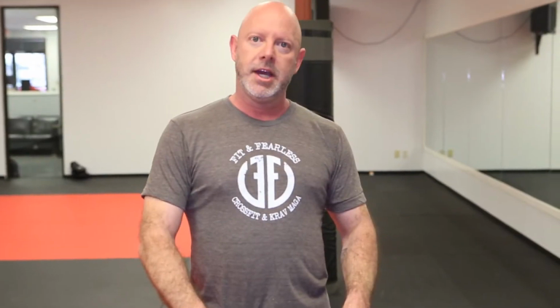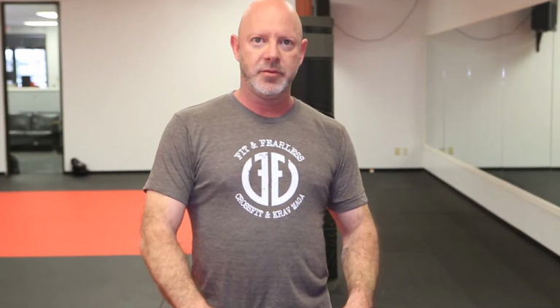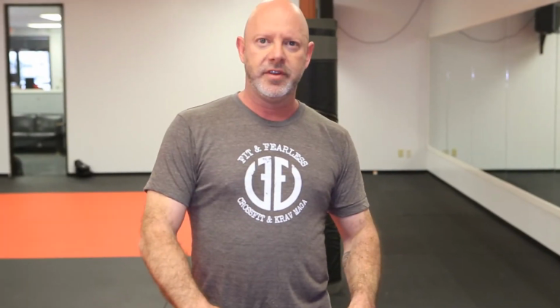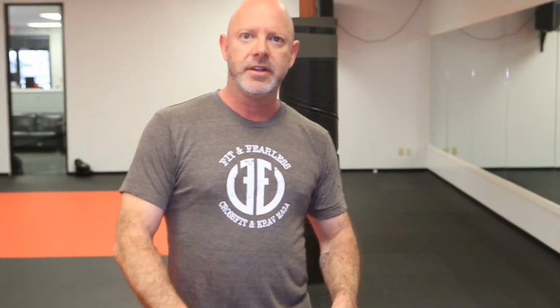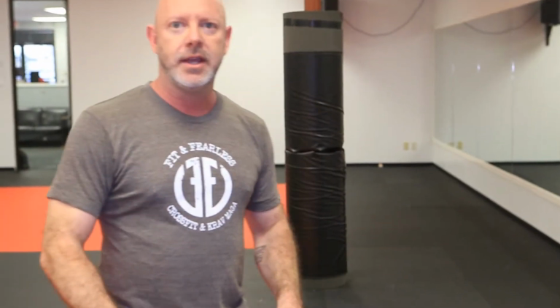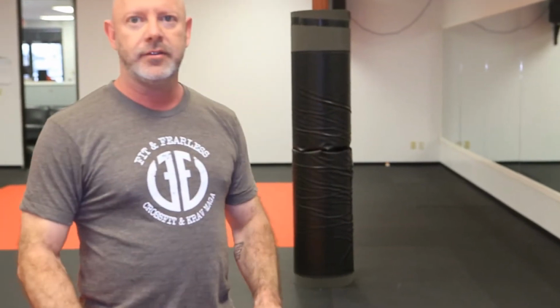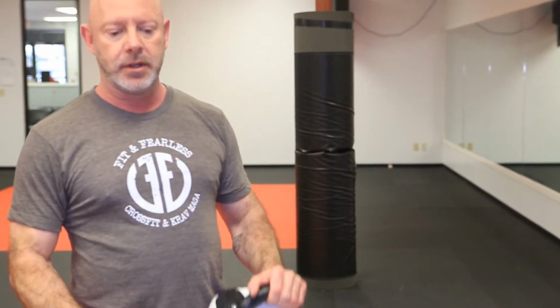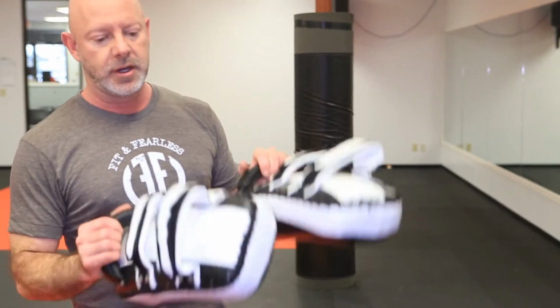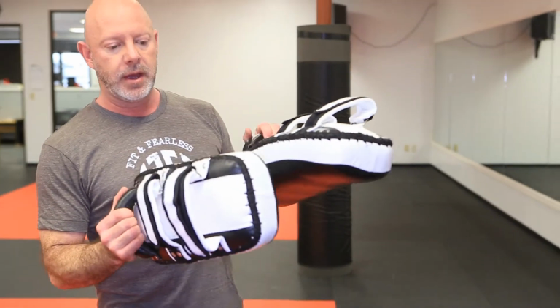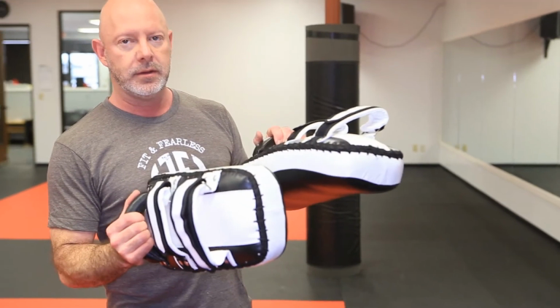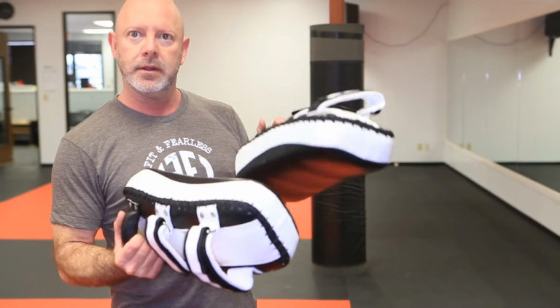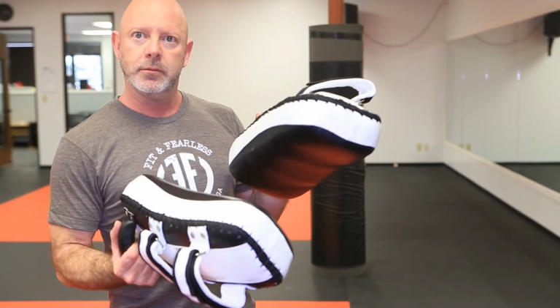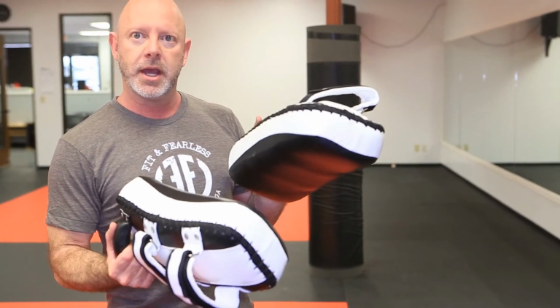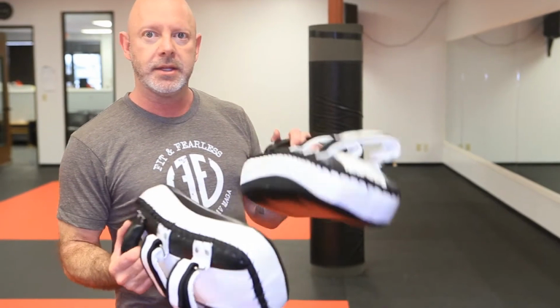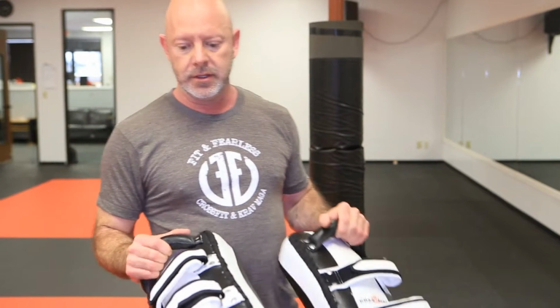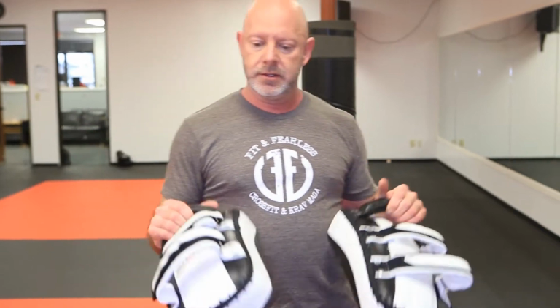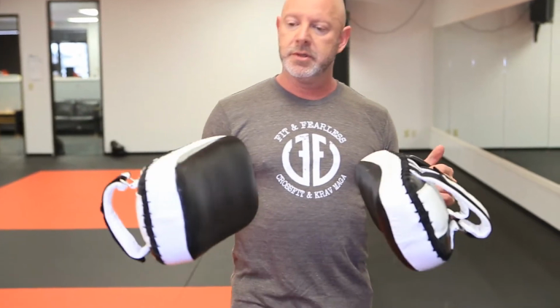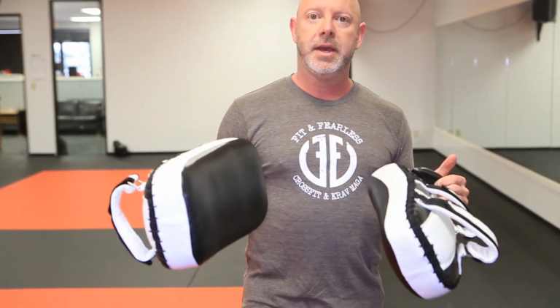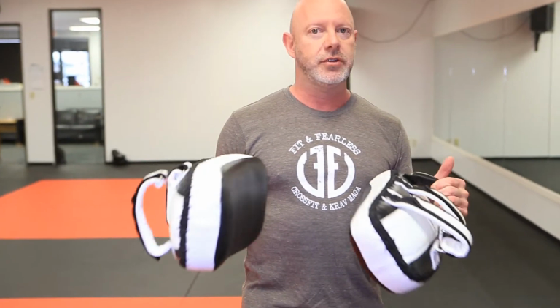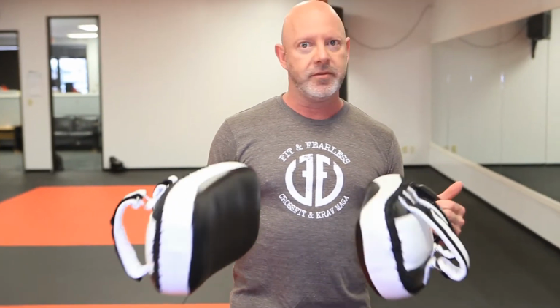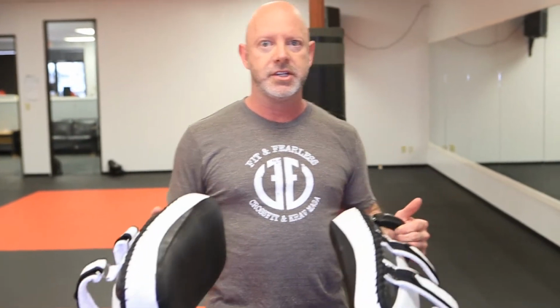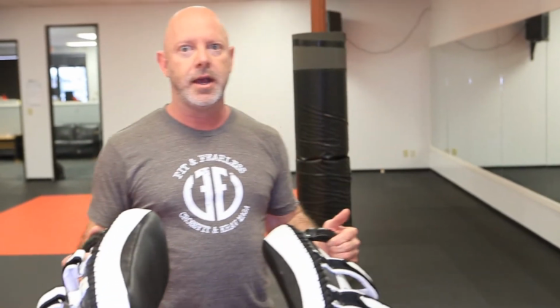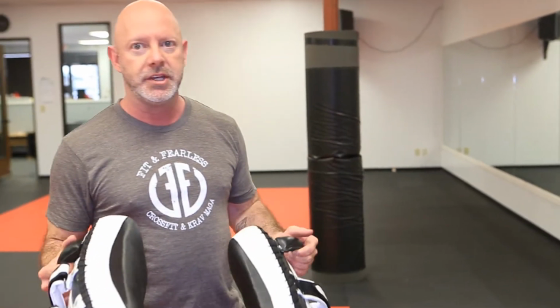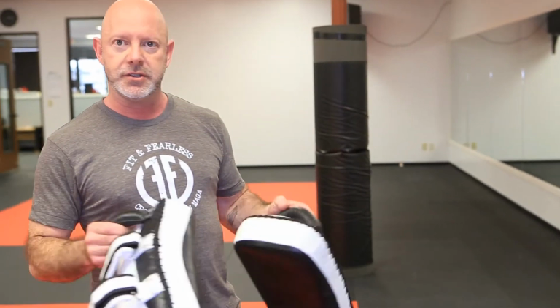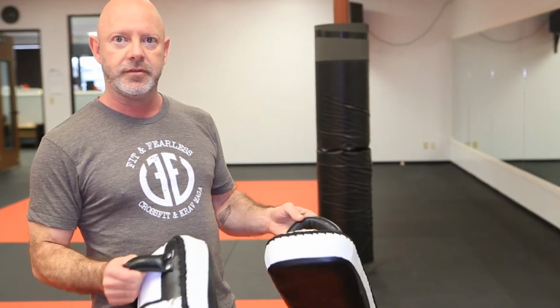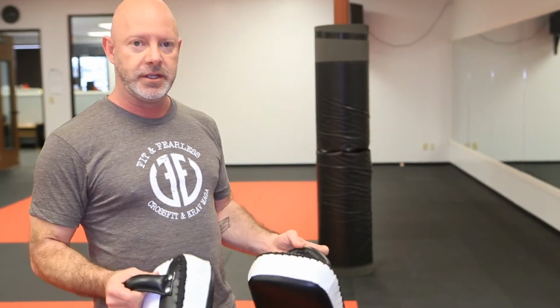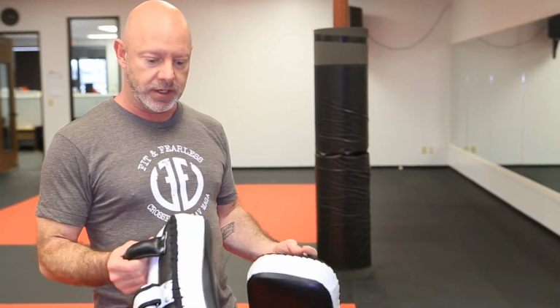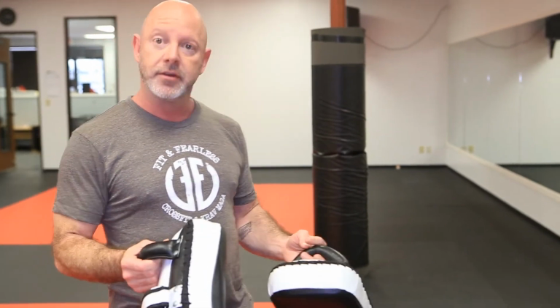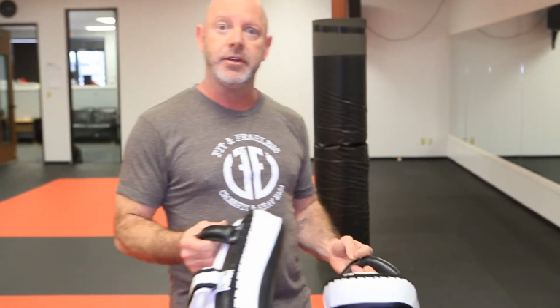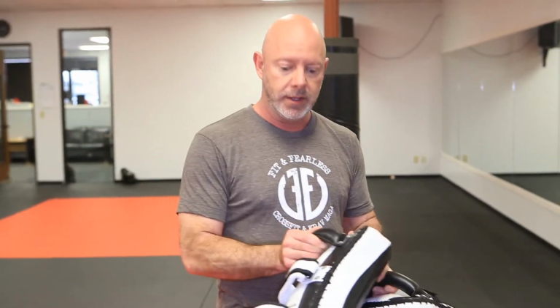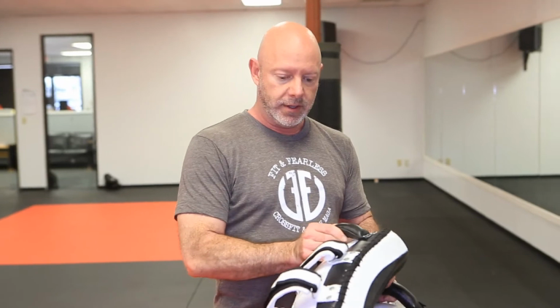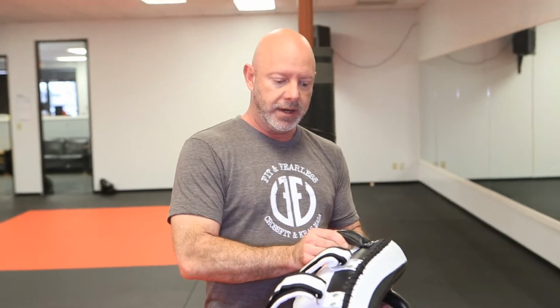Hi, I'm Jeff from Fit and Fearless, and today we're going to talk about Muay Thai pads. Muay Thai pads are great for punch kick combinations, holding for knees, and other heavy duty combatives.